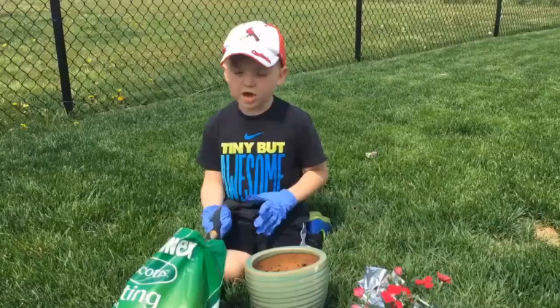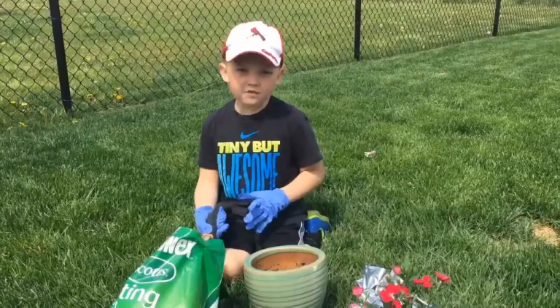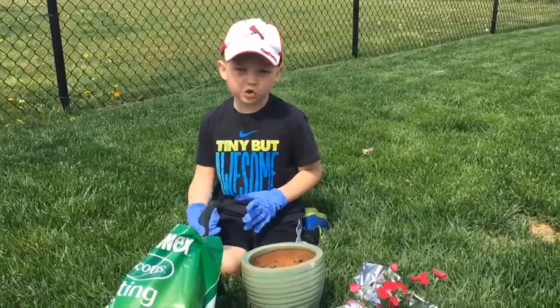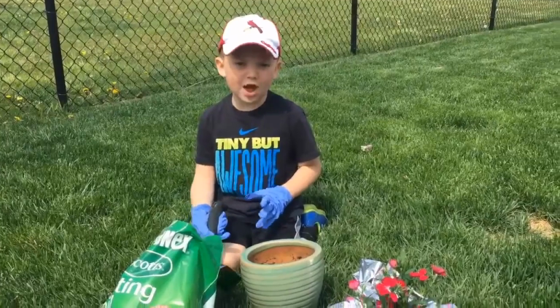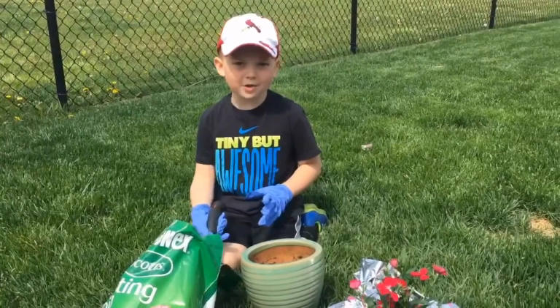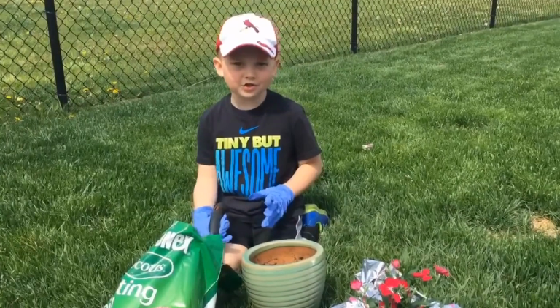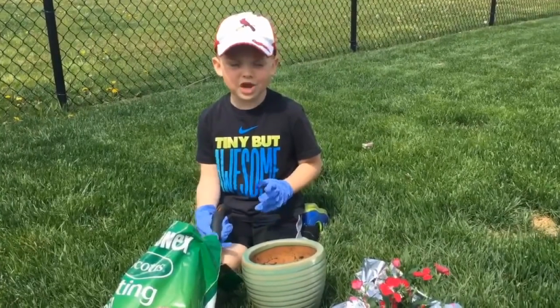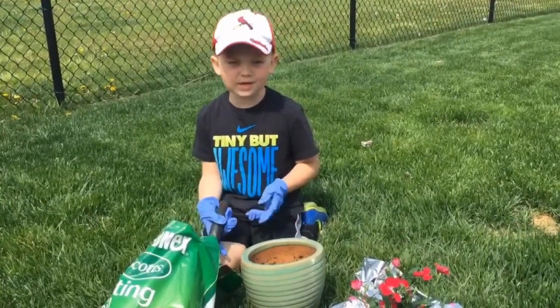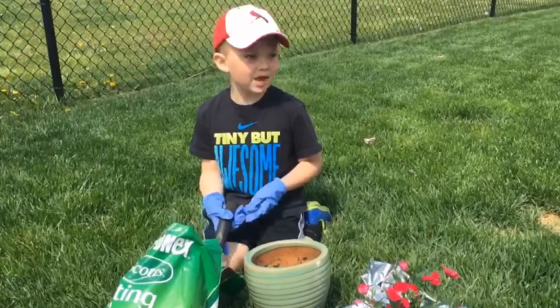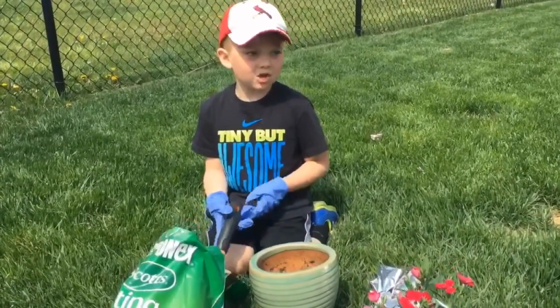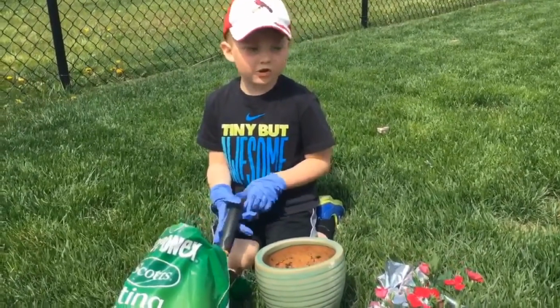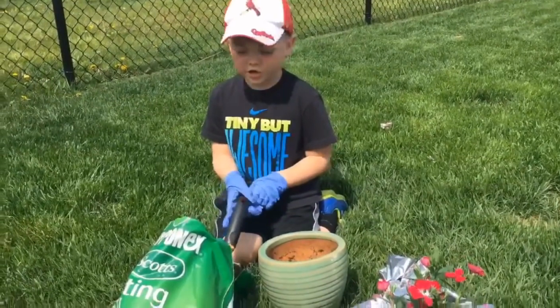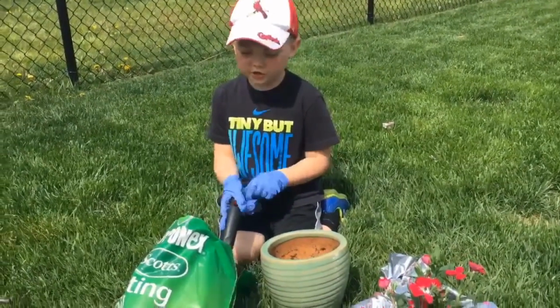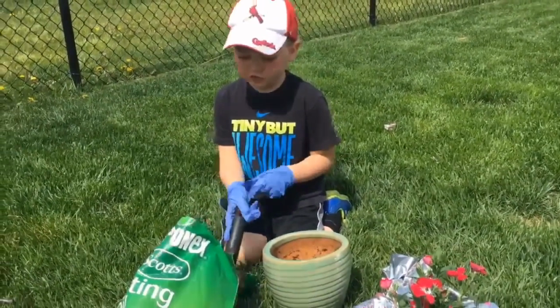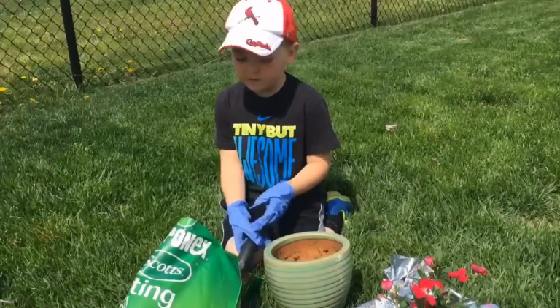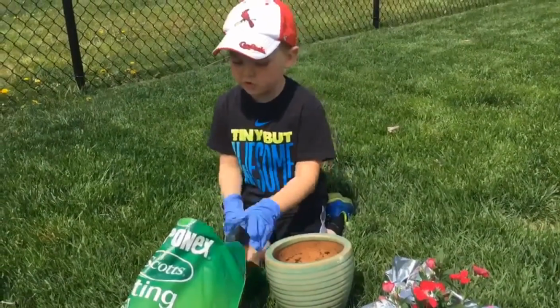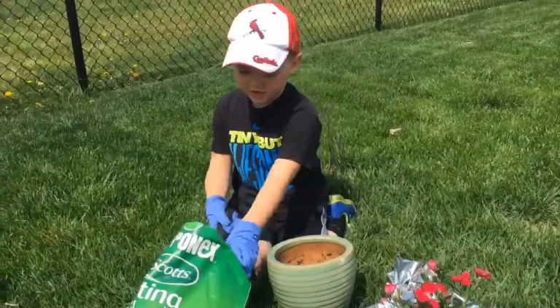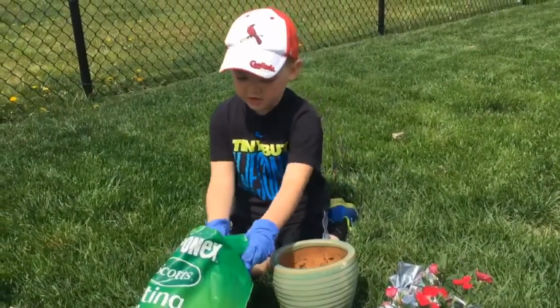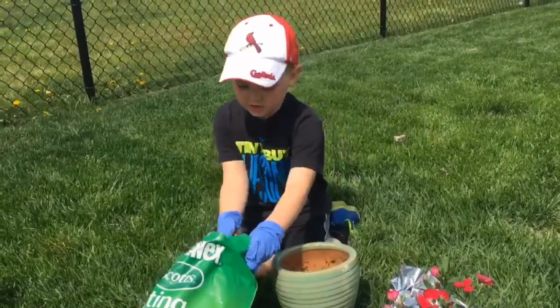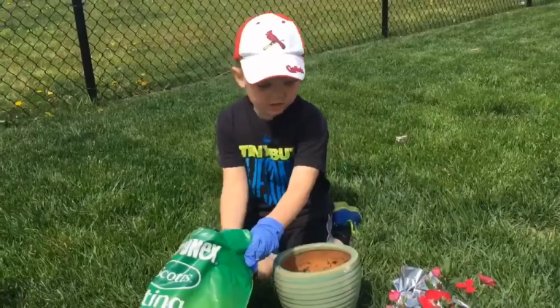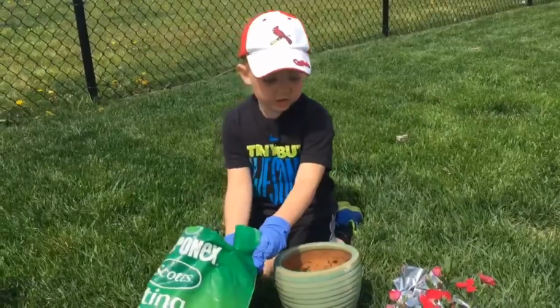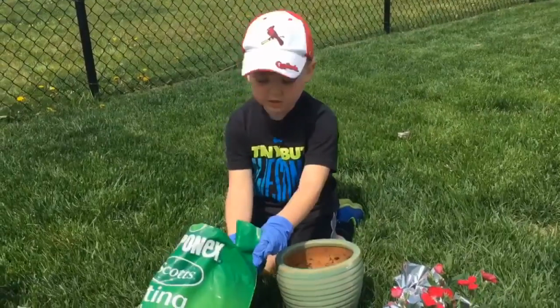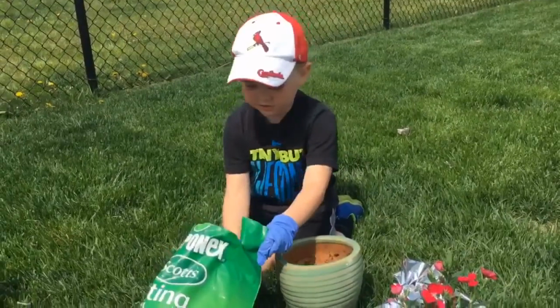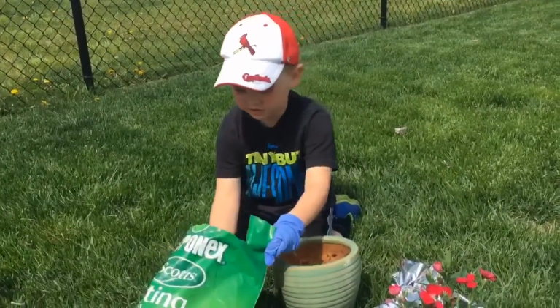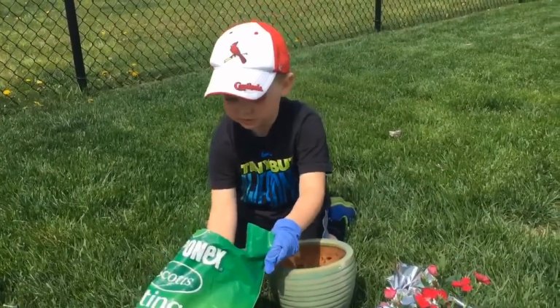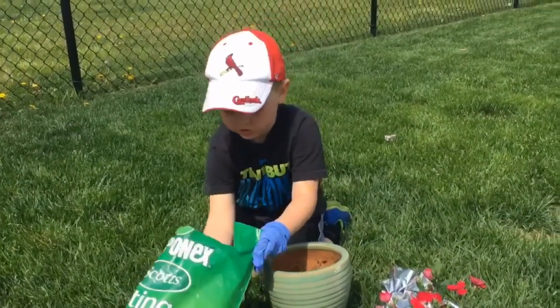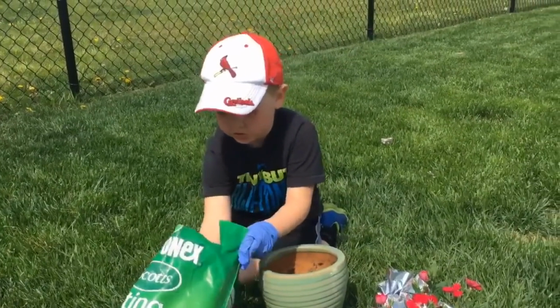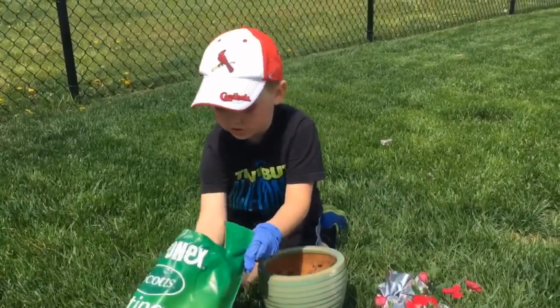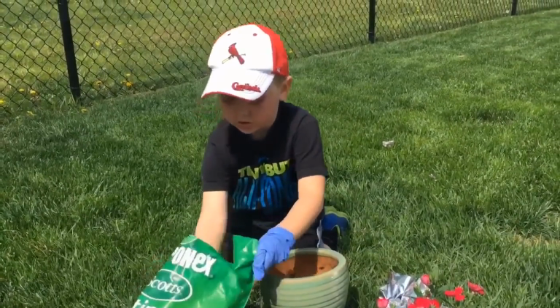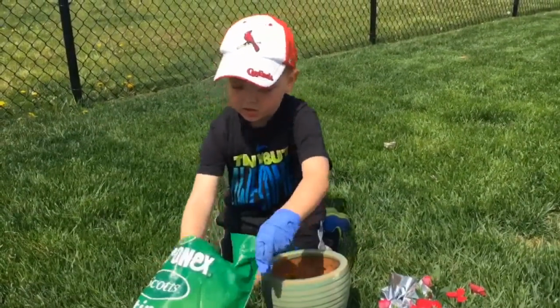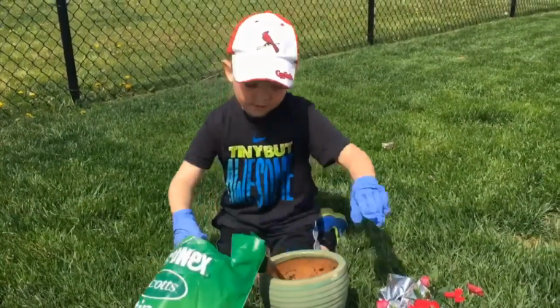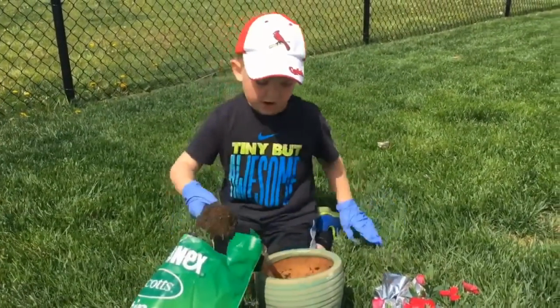Hi folks, today I'm going to show you how to make a garden. First, what we do is get some dirt in a pot.